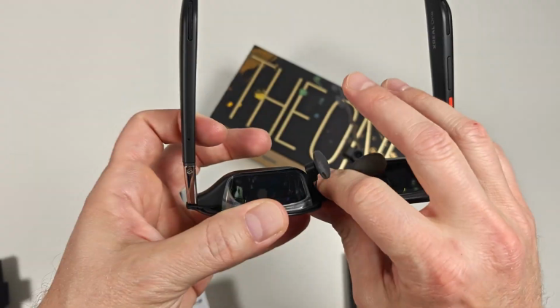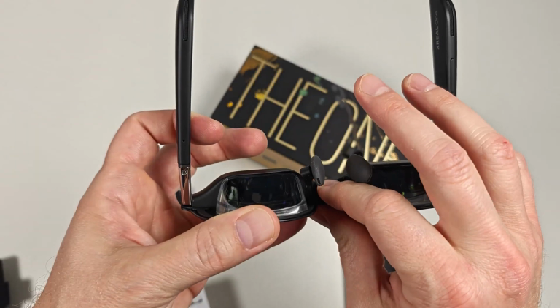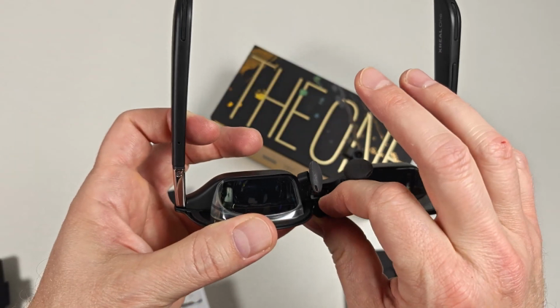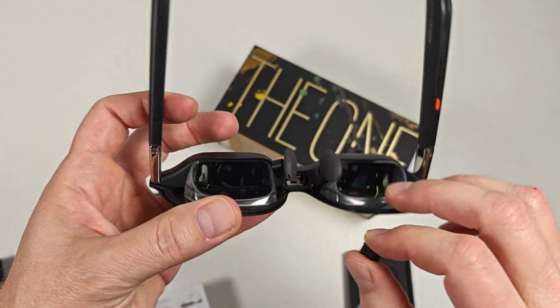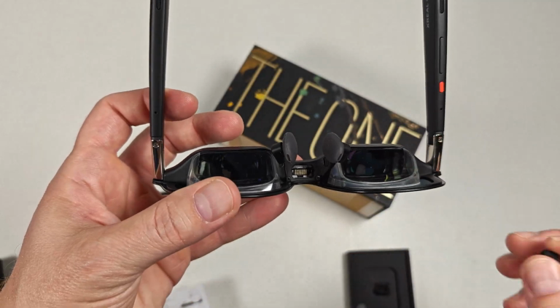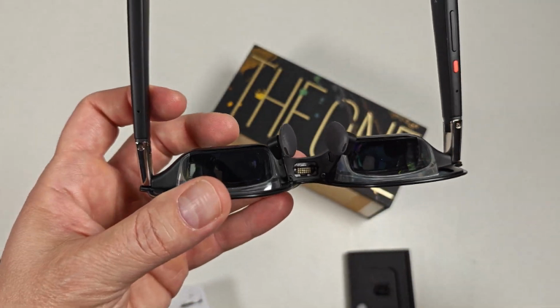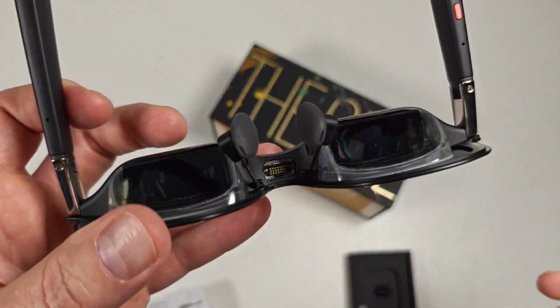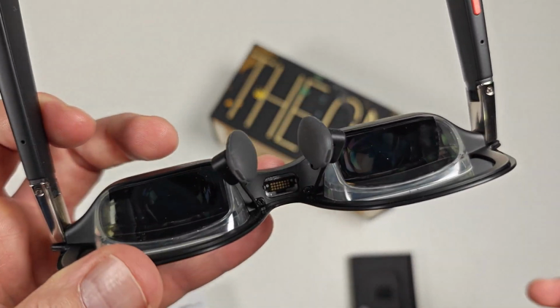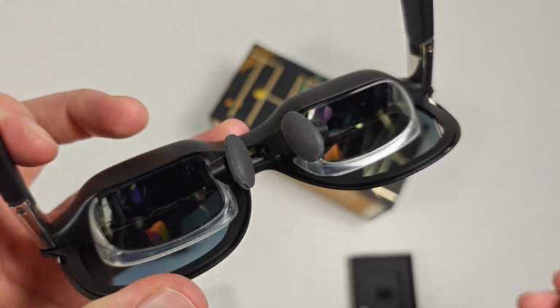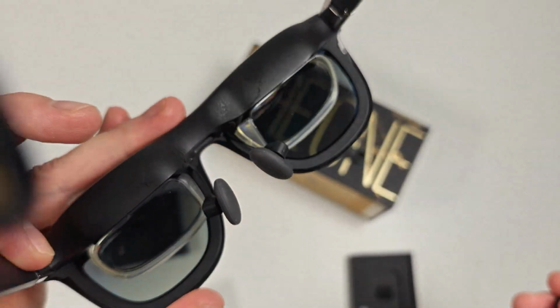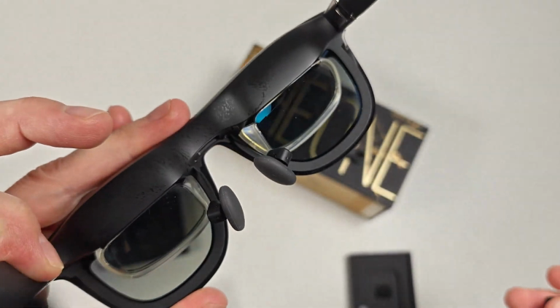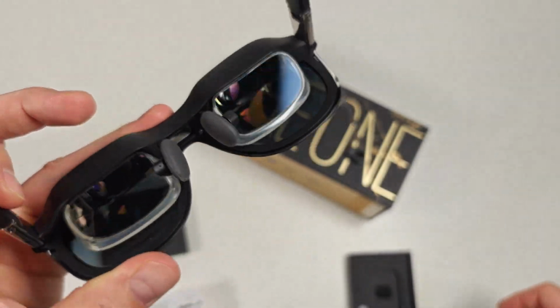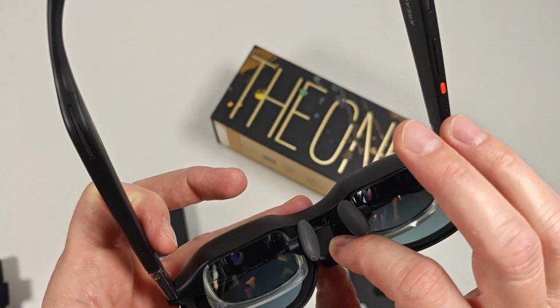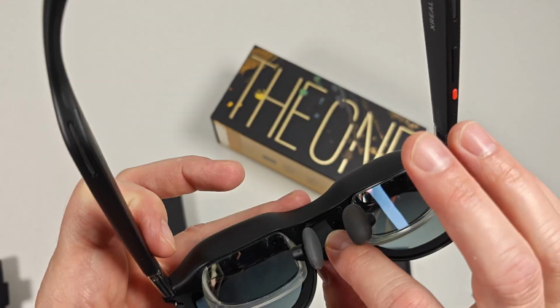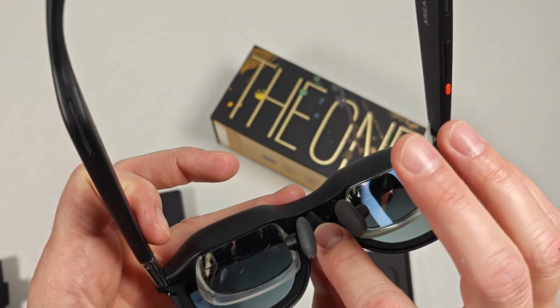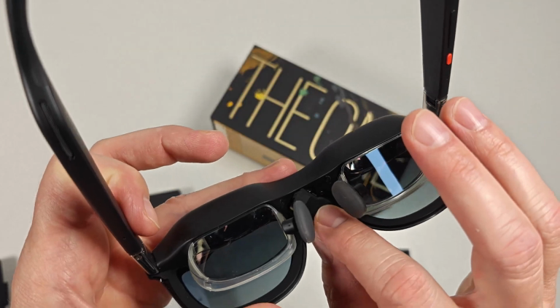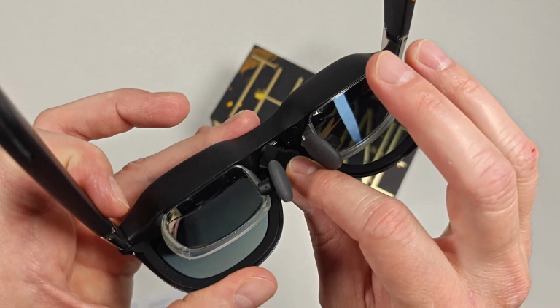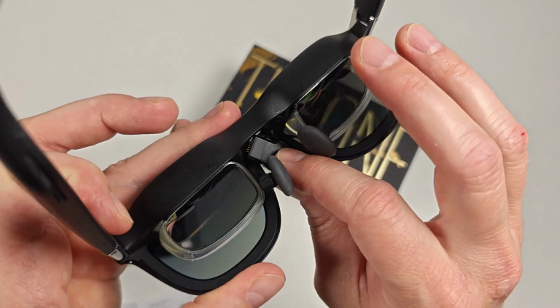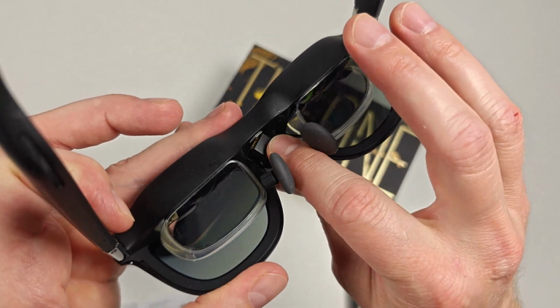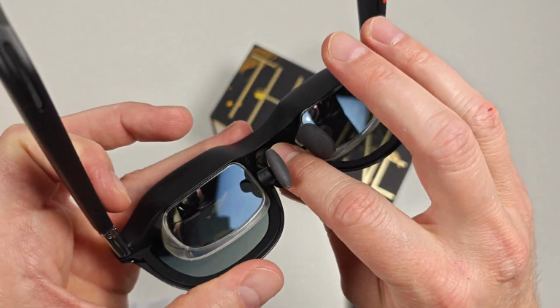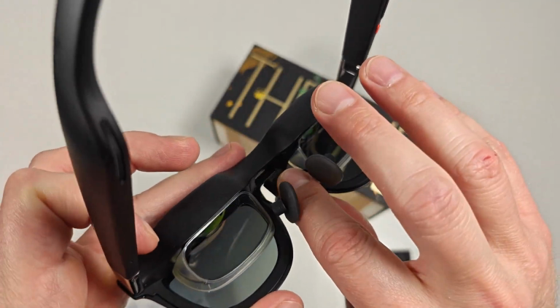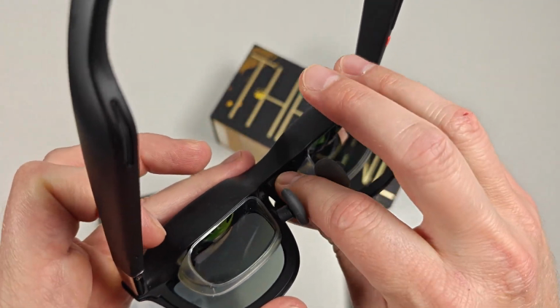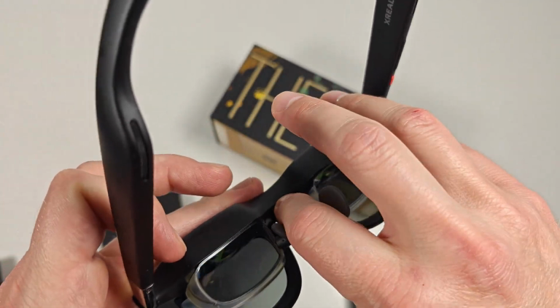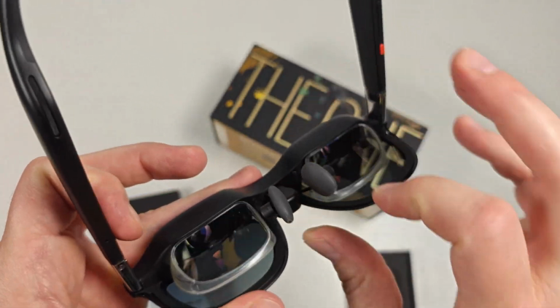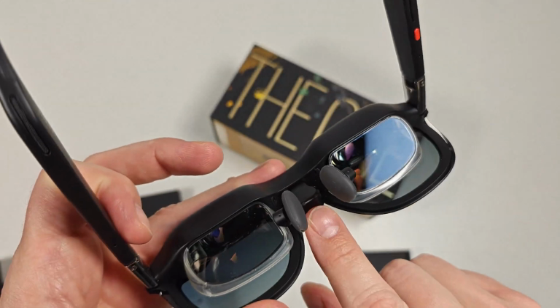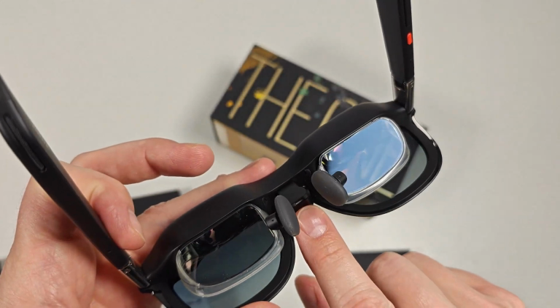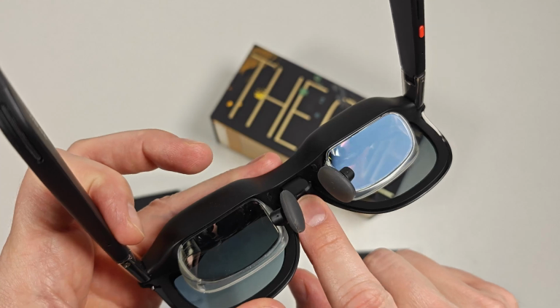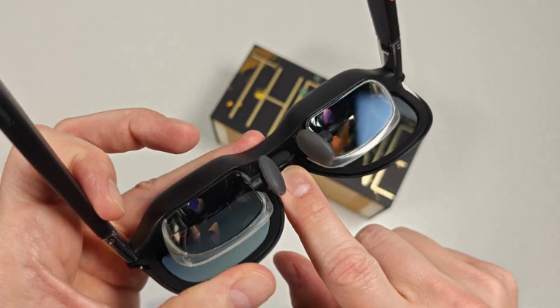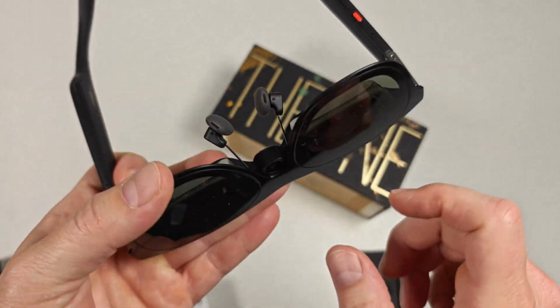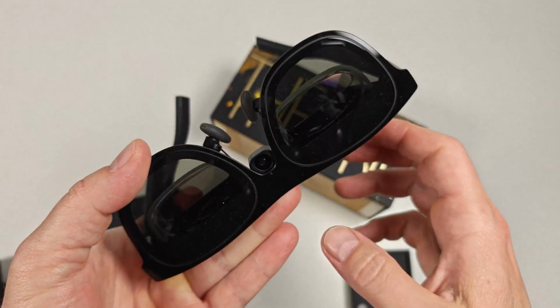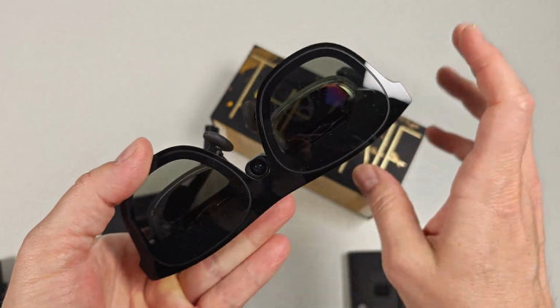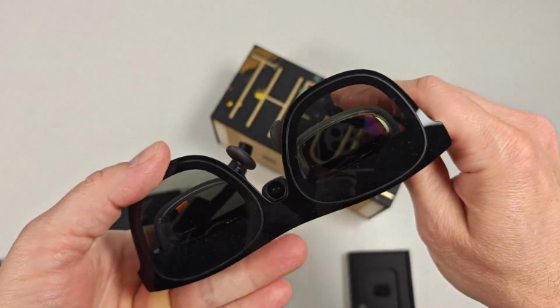Grab a pair of XReal1 series glasses, pull out the rubber cover in the nose bridge, then slide that XRealEye camera right into place. The glasses will automatically enable XRealEye camera features.